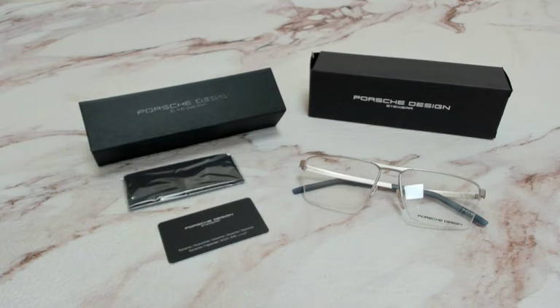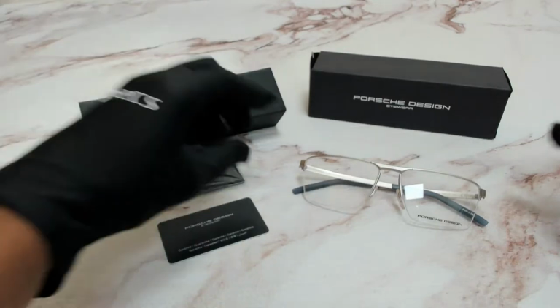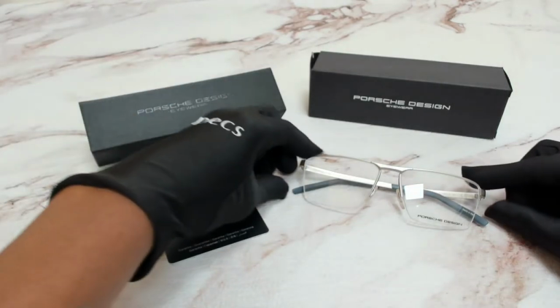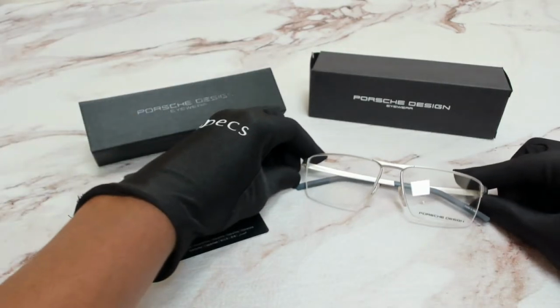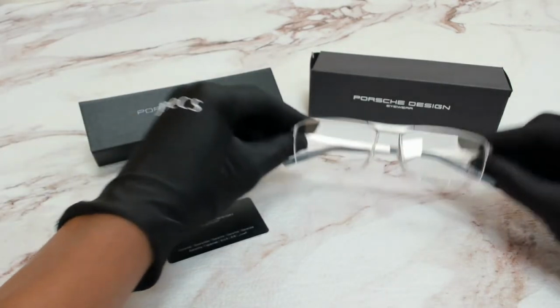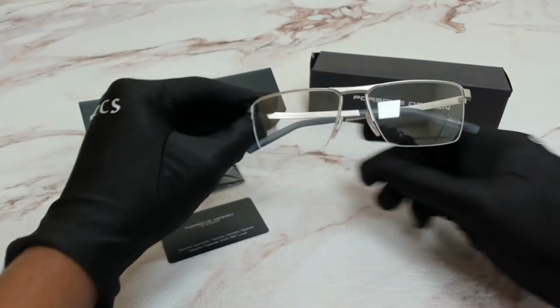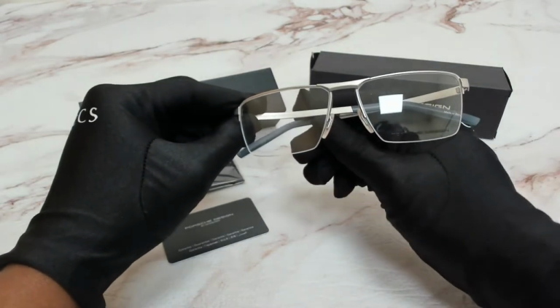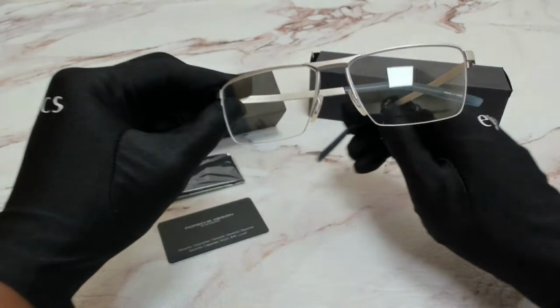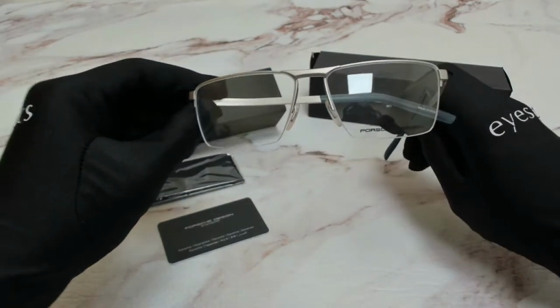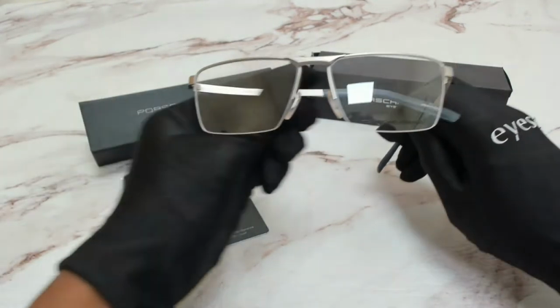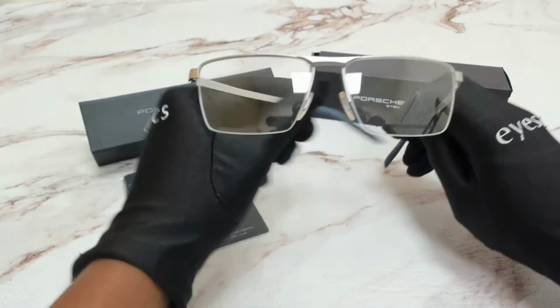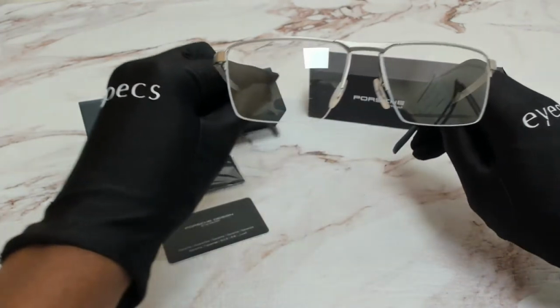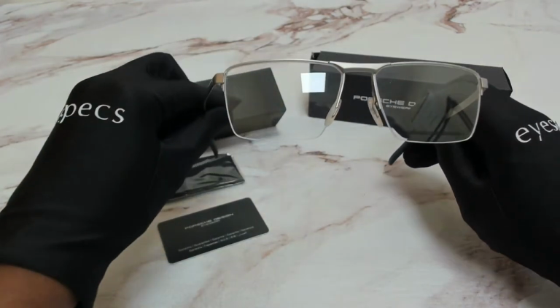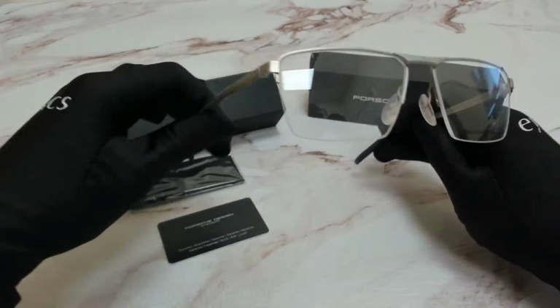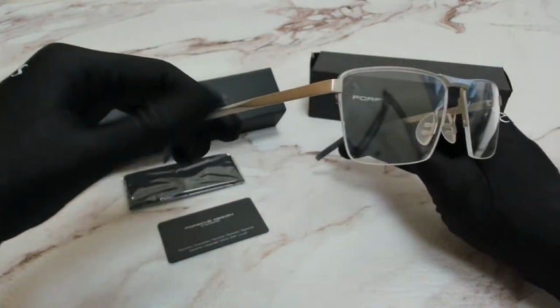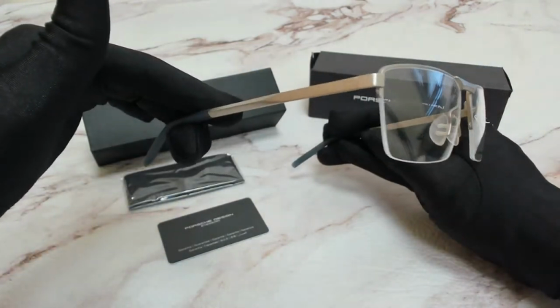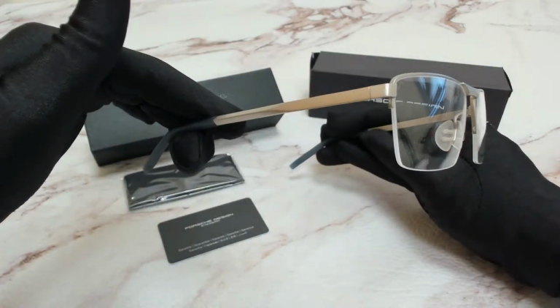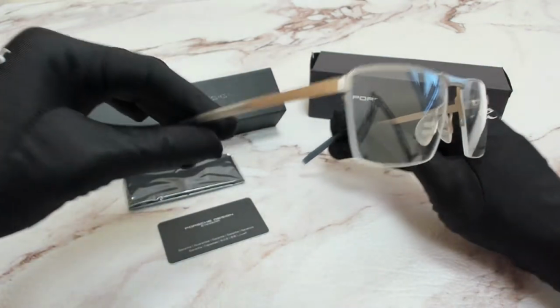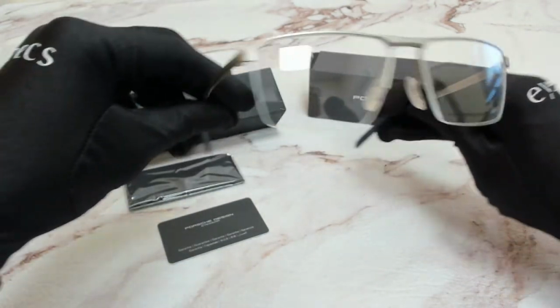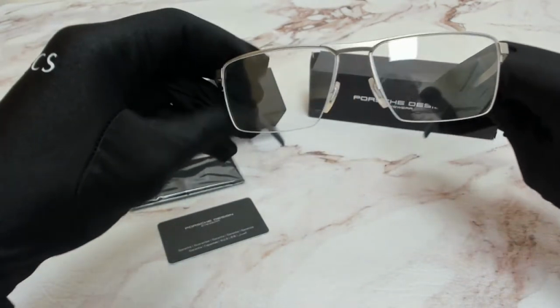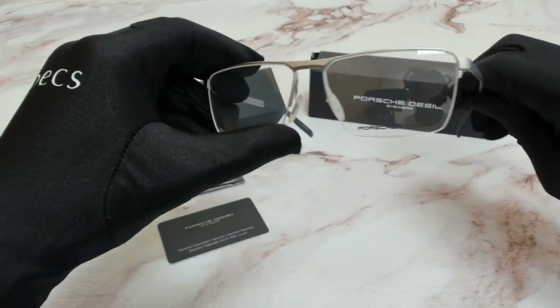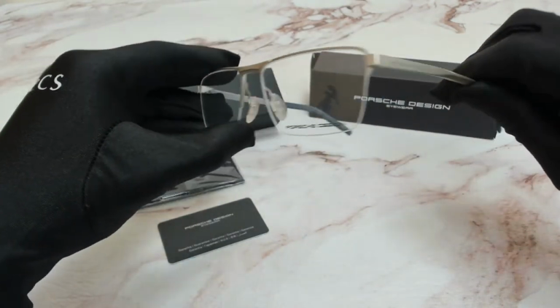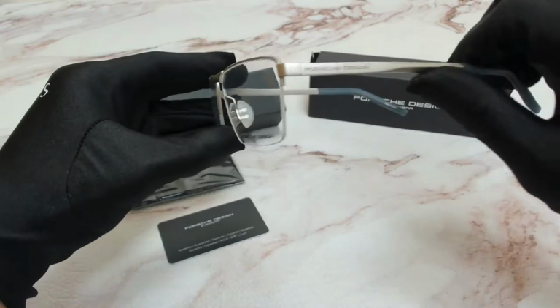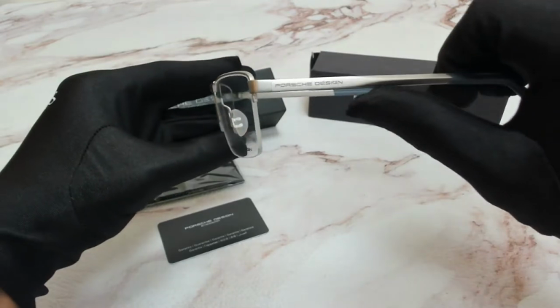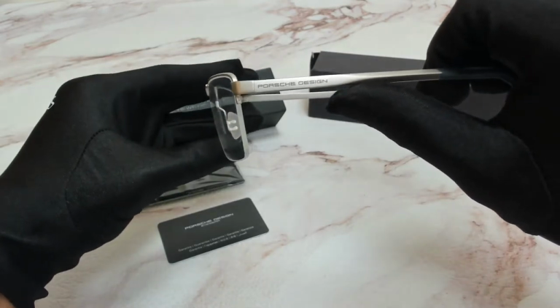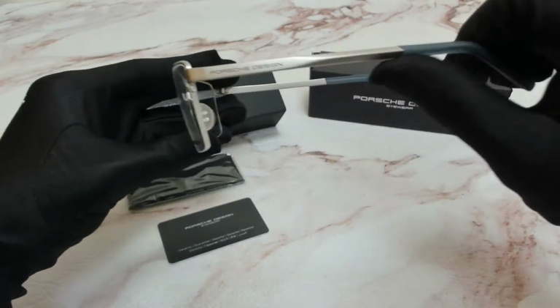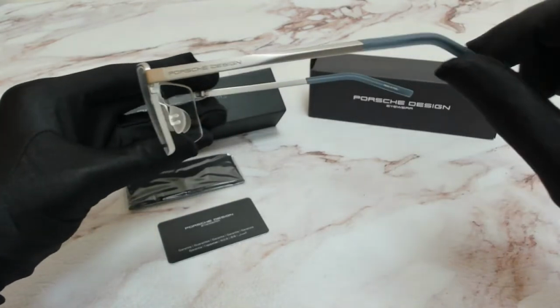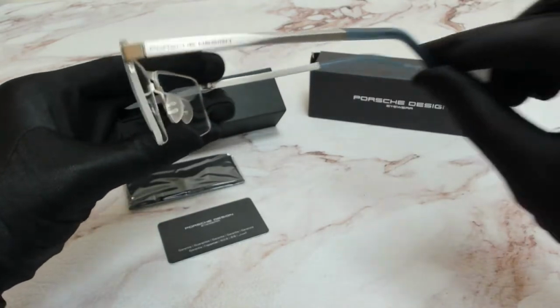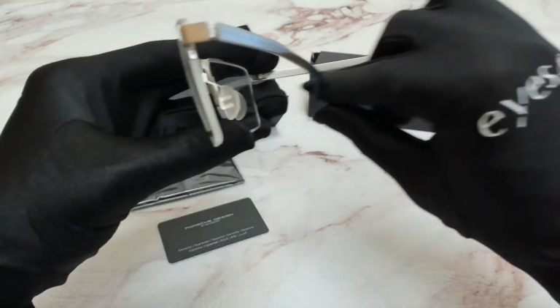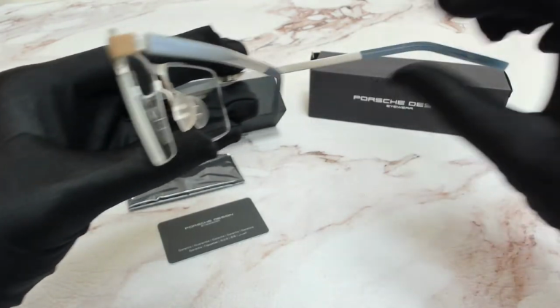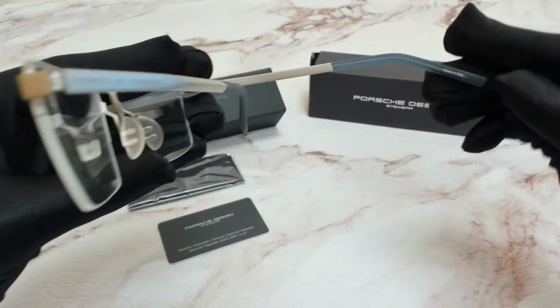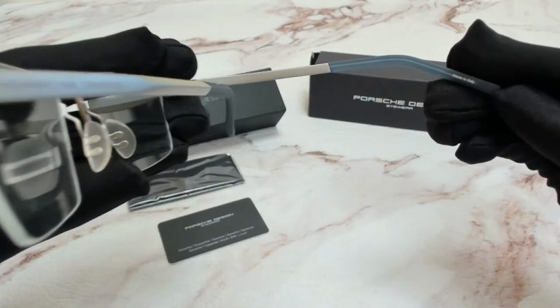The color of the frame is palladium and it has a square shape. On one of its temples you'll find the Porsche Design logo, and it's made in Italy.